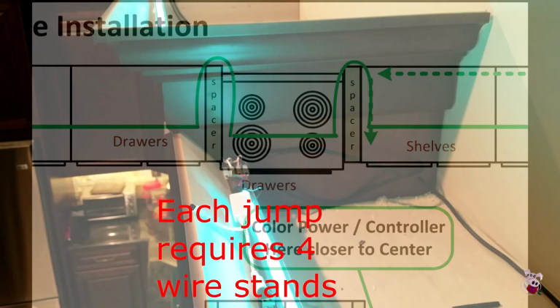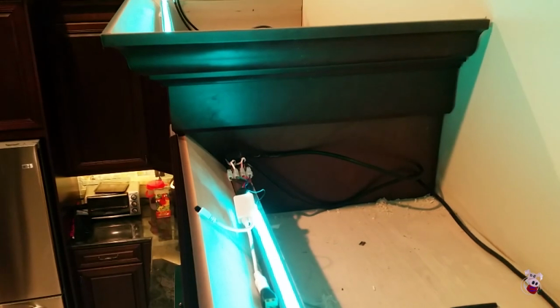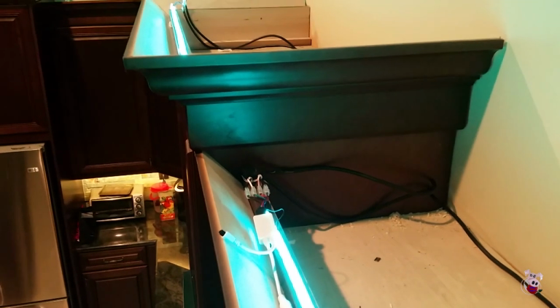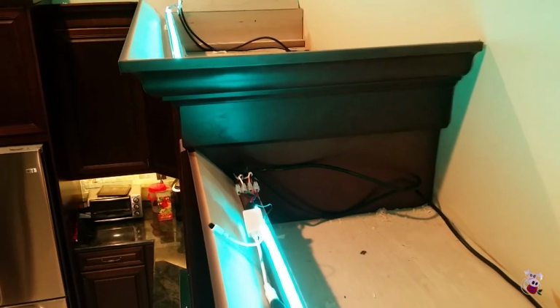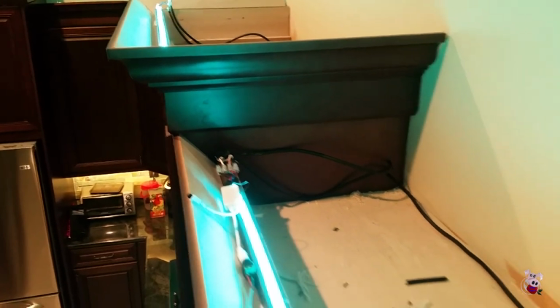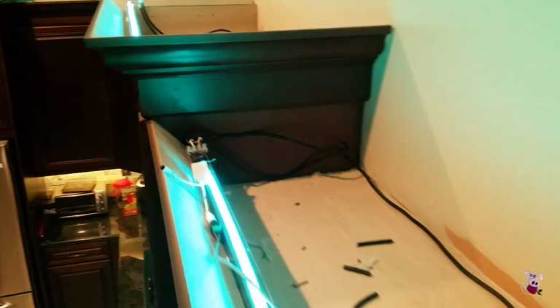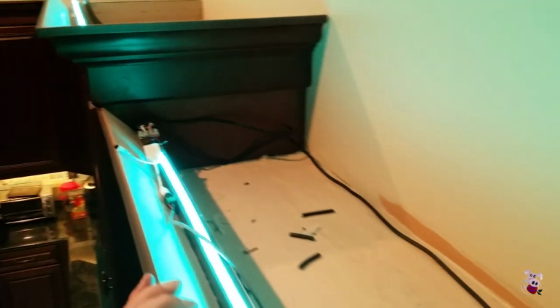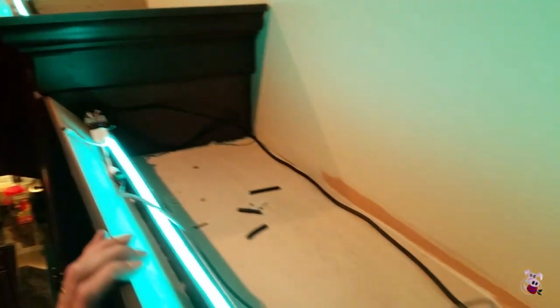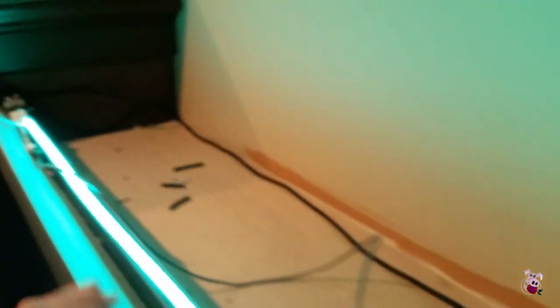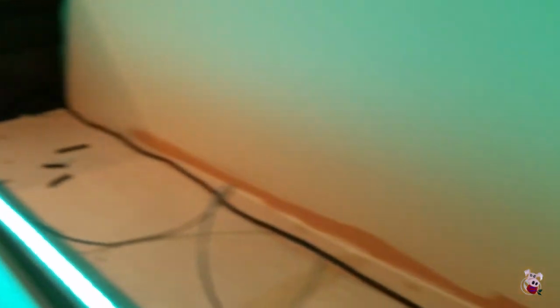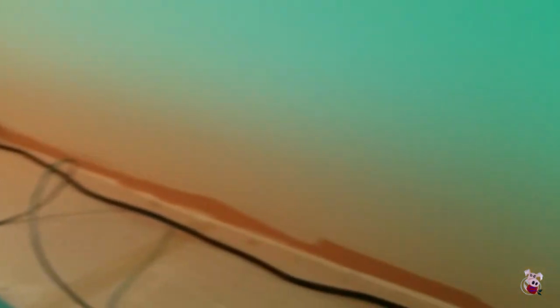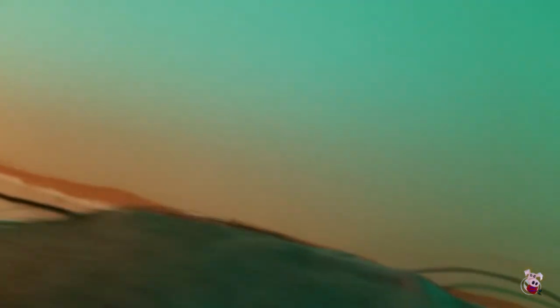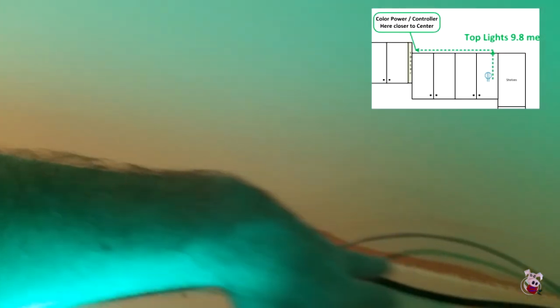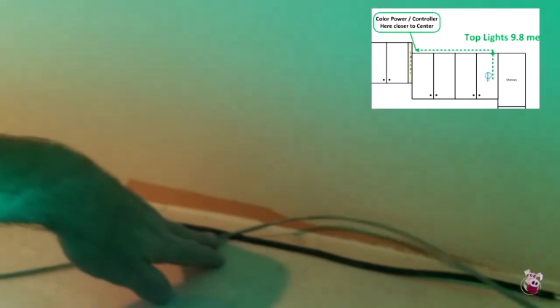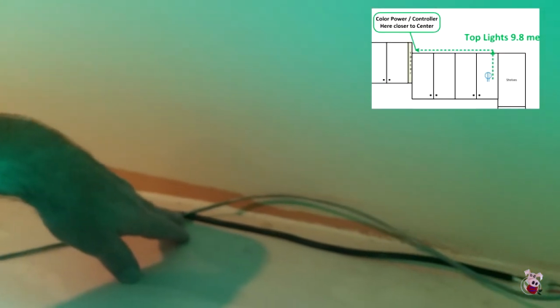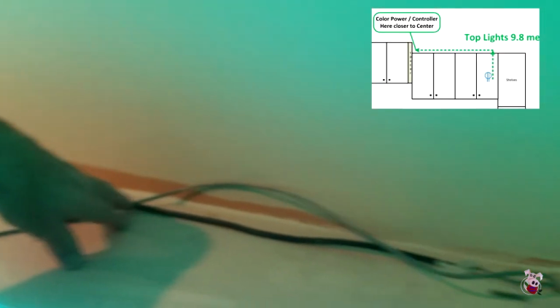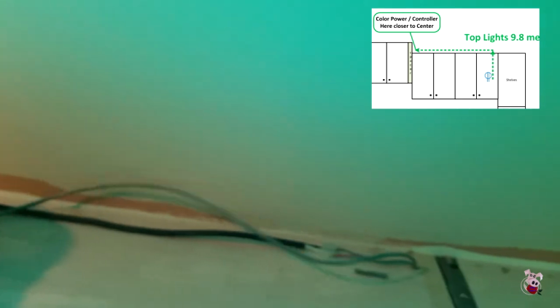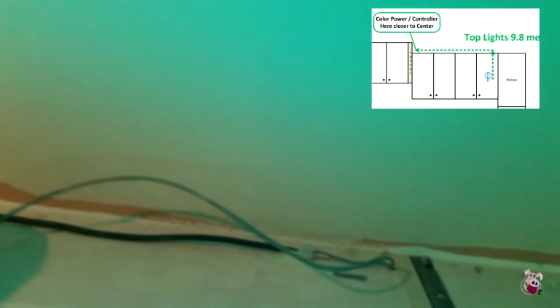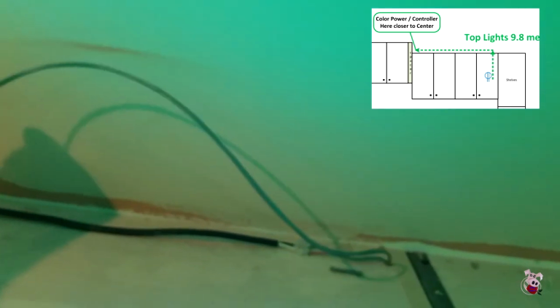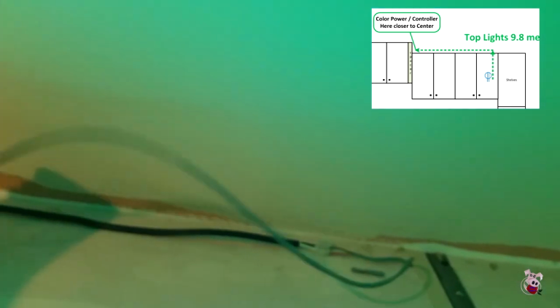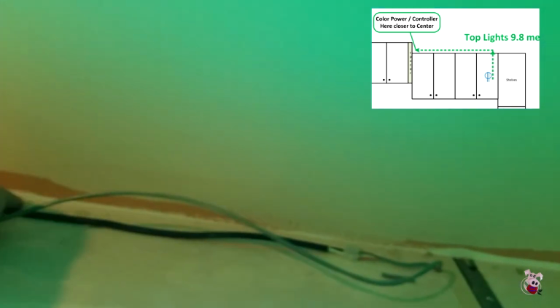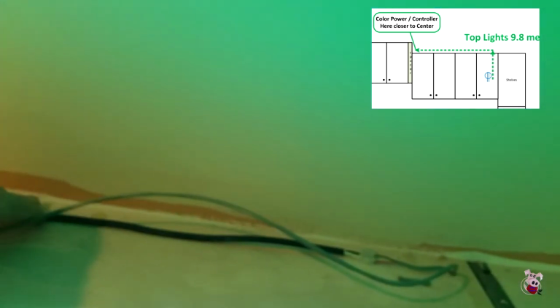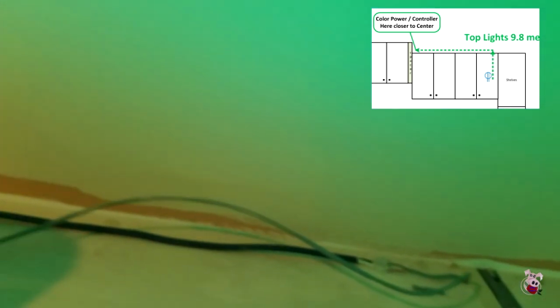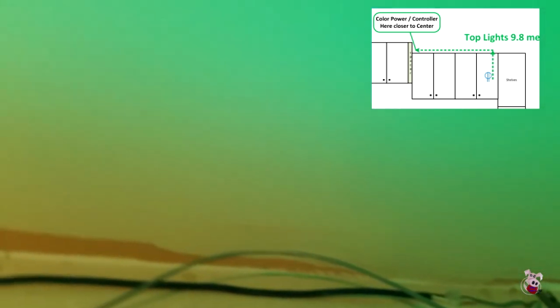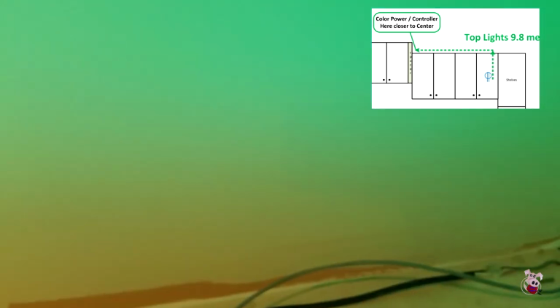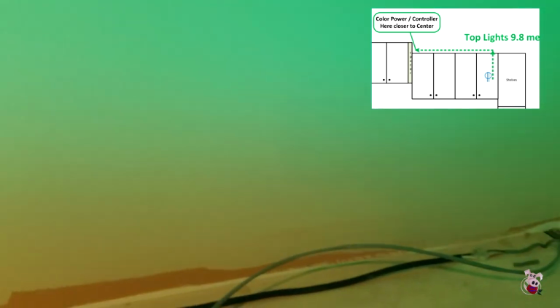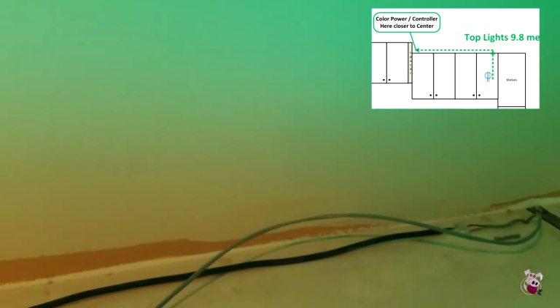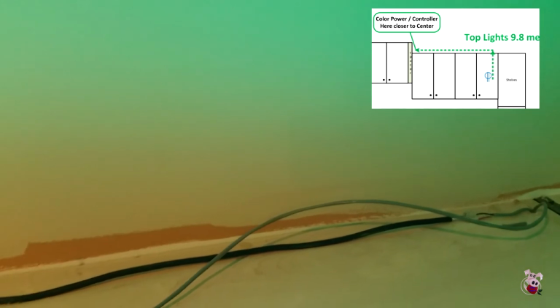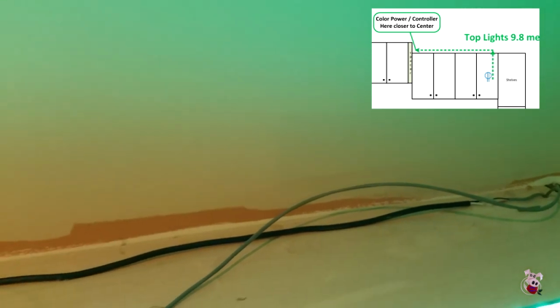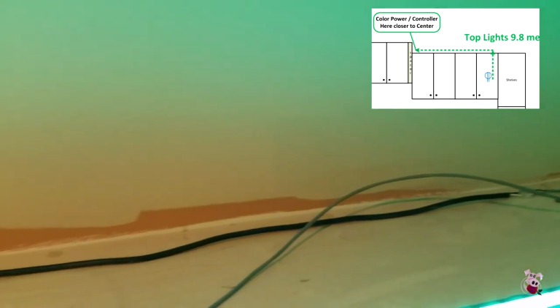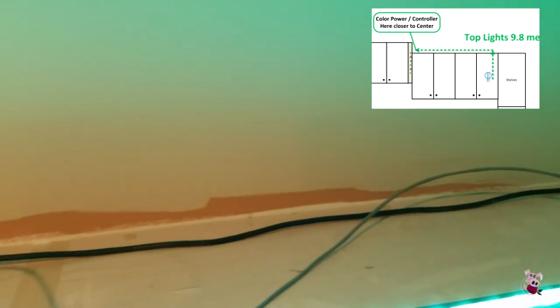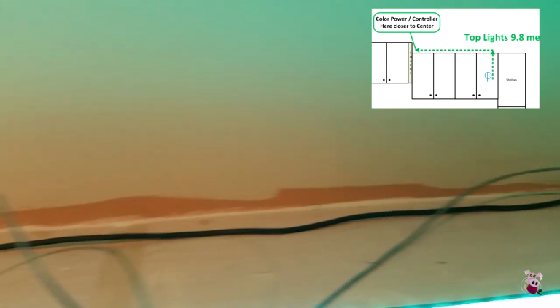The single color controller controls both 16-foot lengths of LED wire. To accommodate this, we had to run the power to the top of the cabinet and then down several feet so that we ended up approximately in the middle of where the two LED wire strips would be.